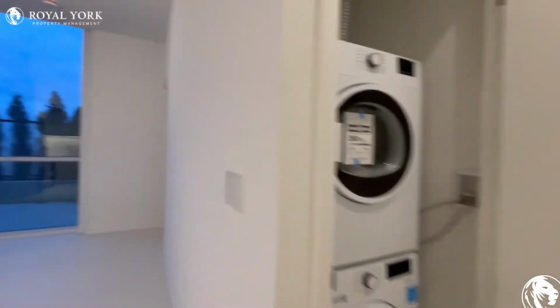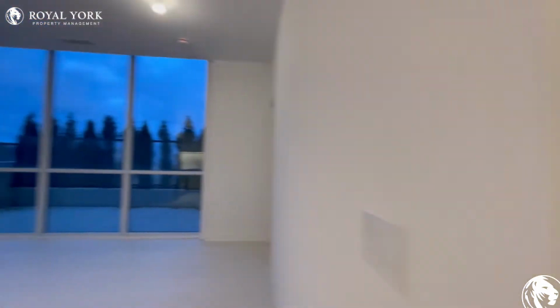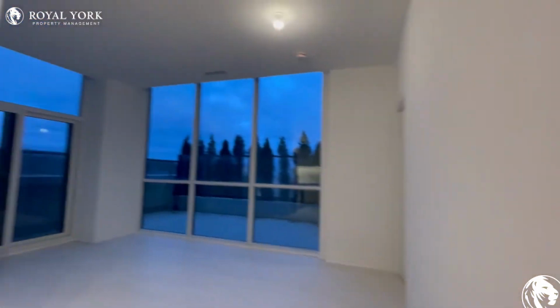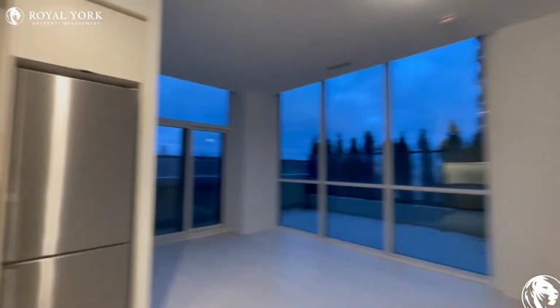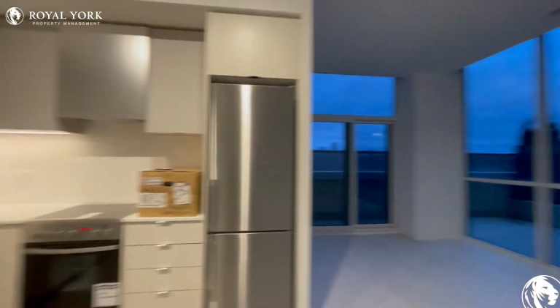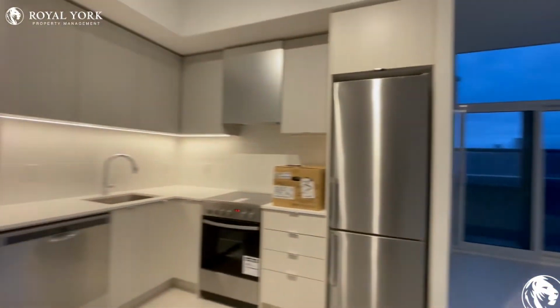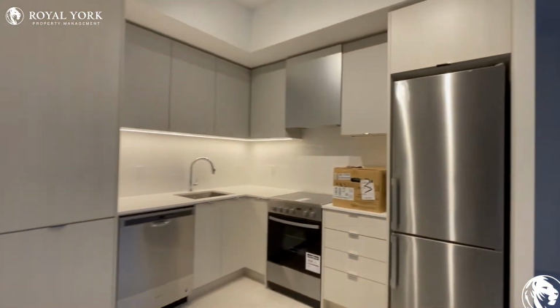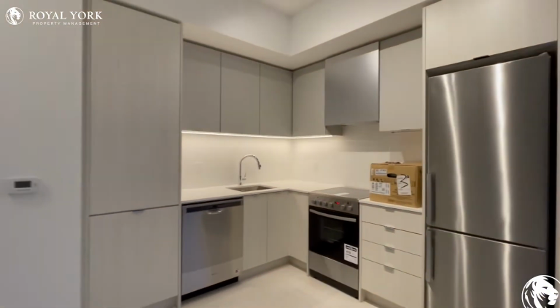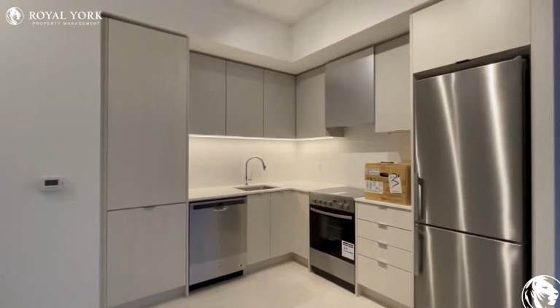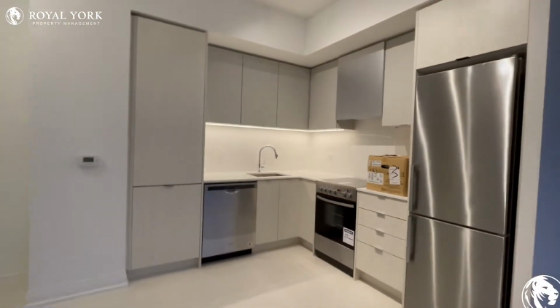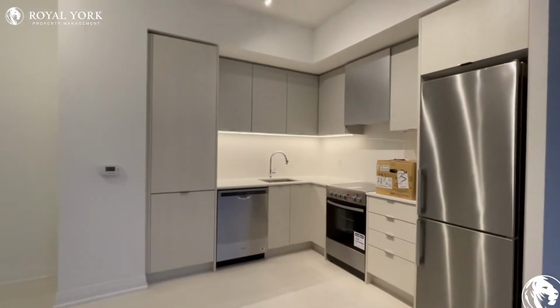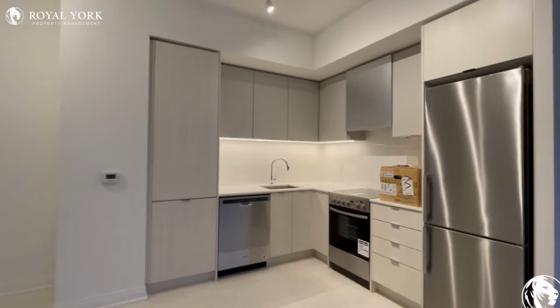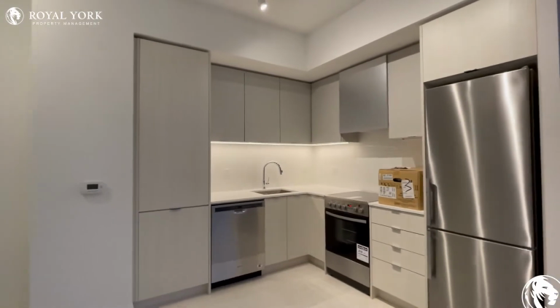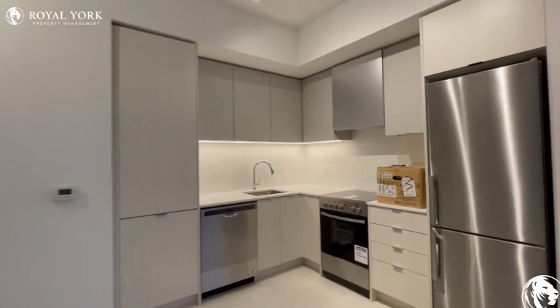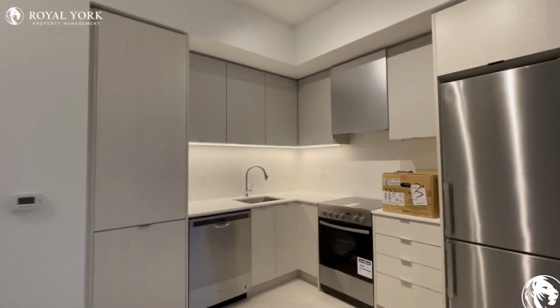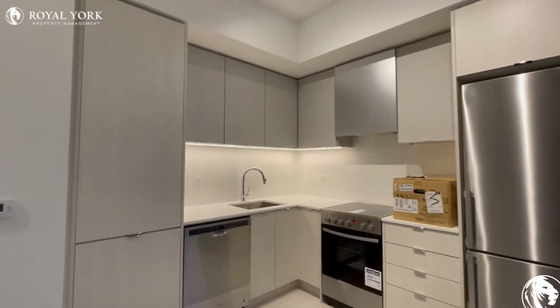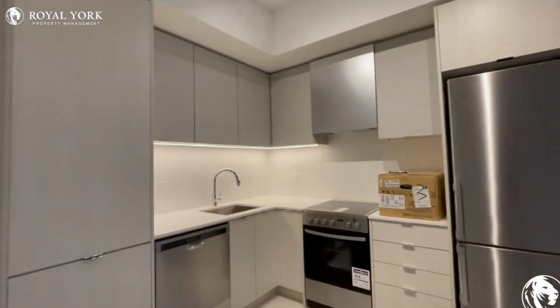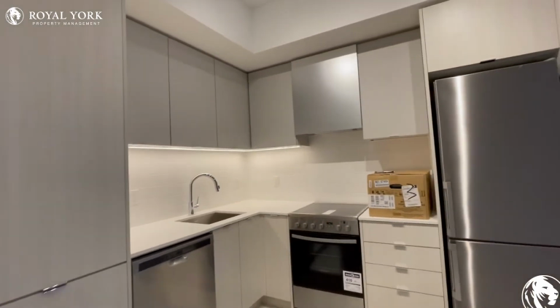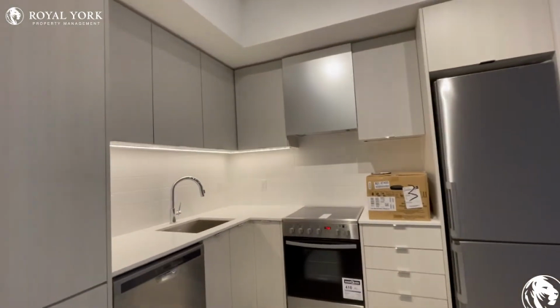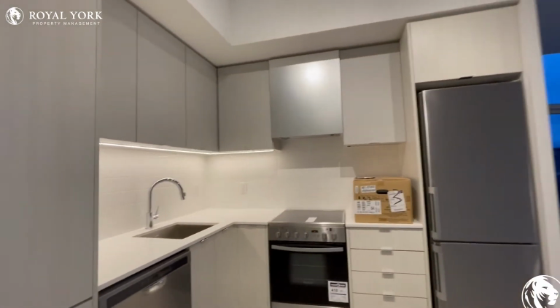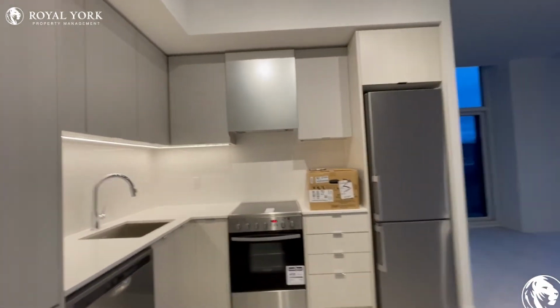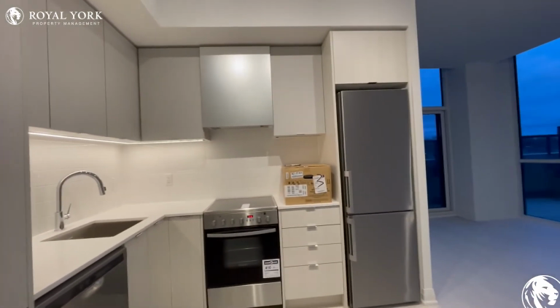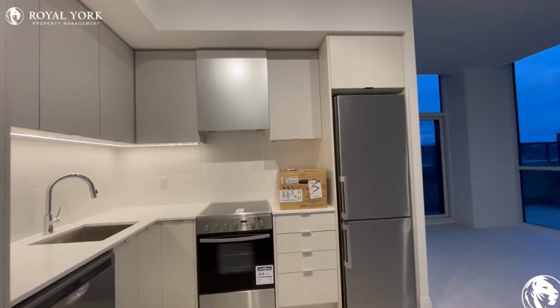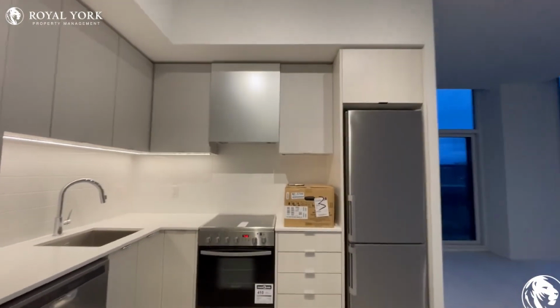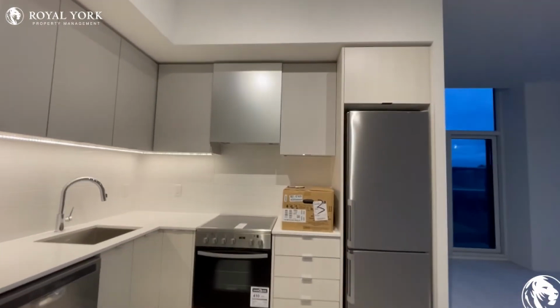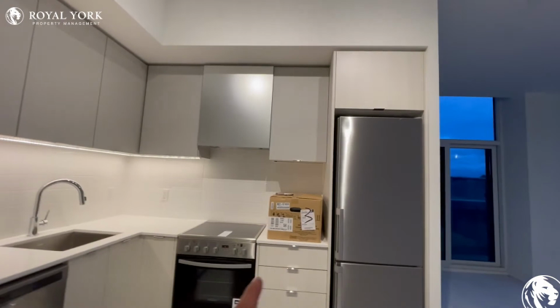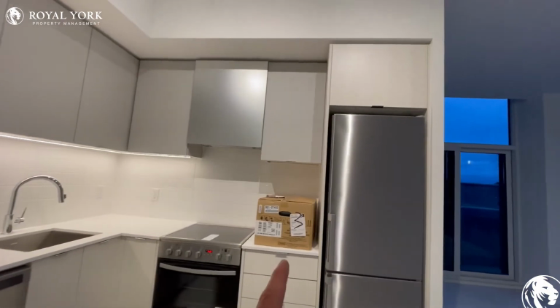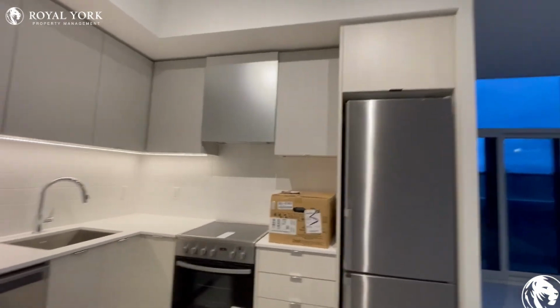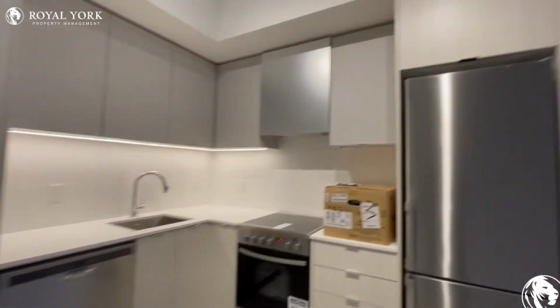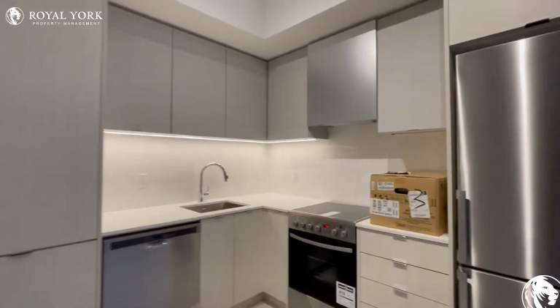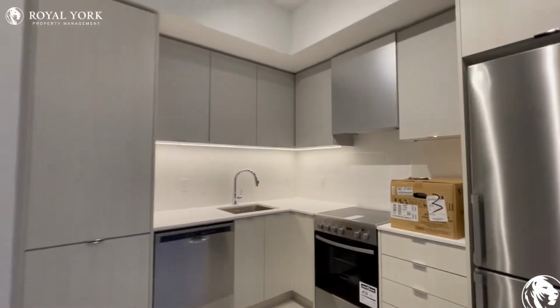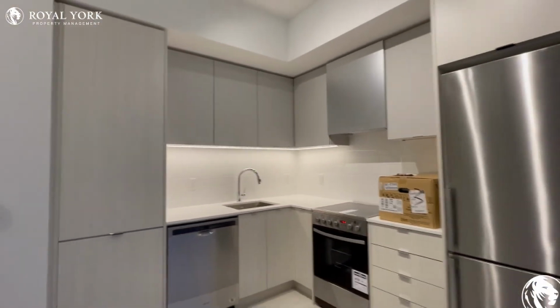As we turn around, you can see the fully upgraded kitchen with tons of cabinet space and beautiful stainless steel appliances. In that box is a brand new microwave as well.